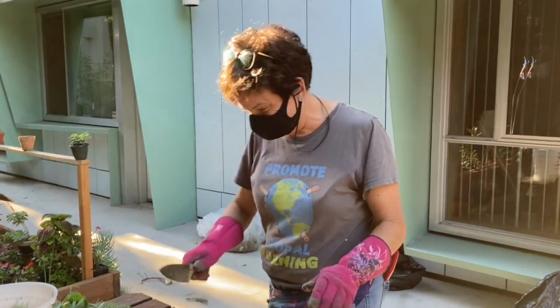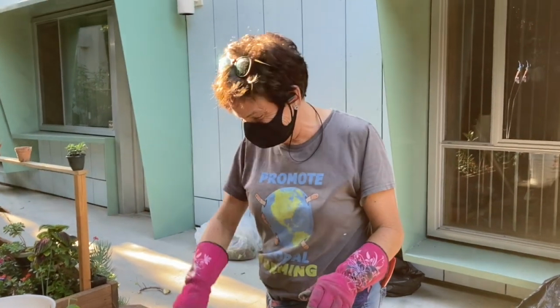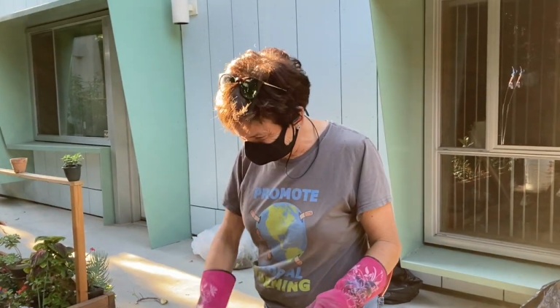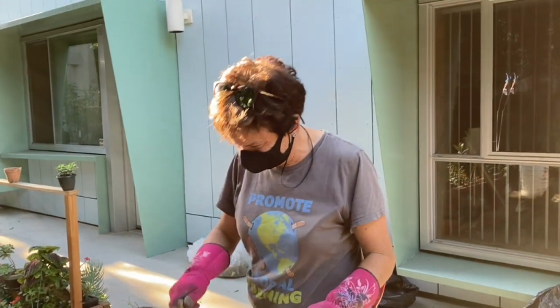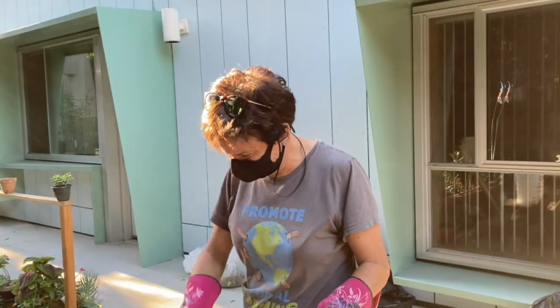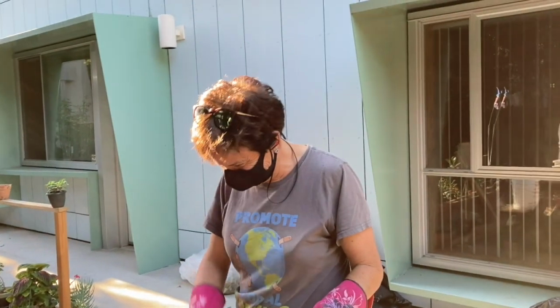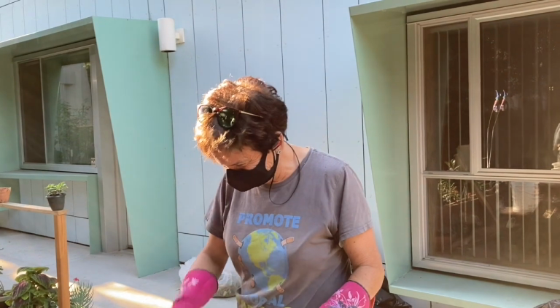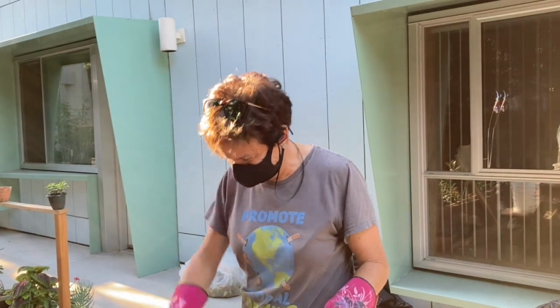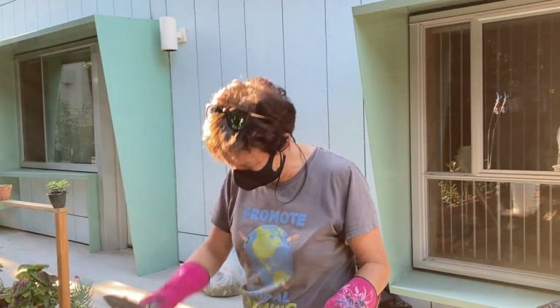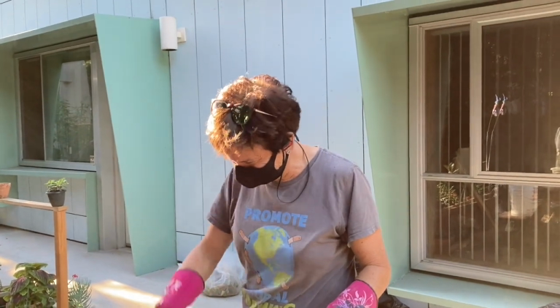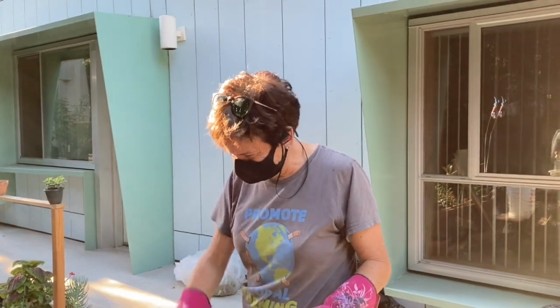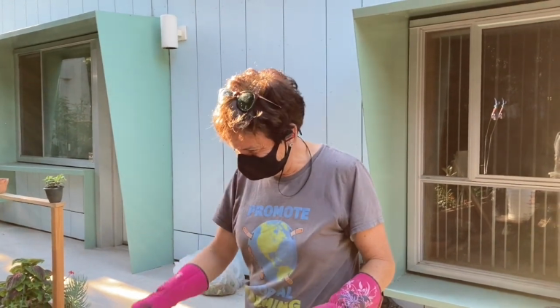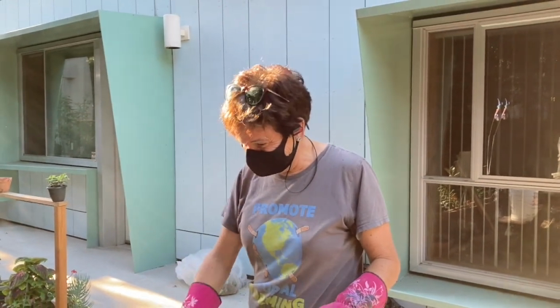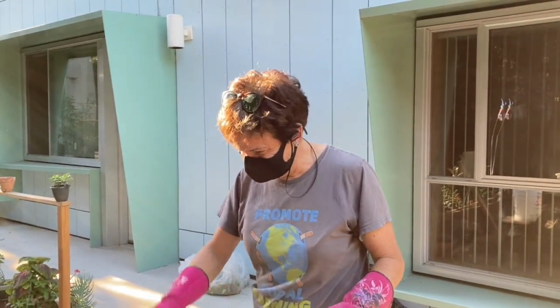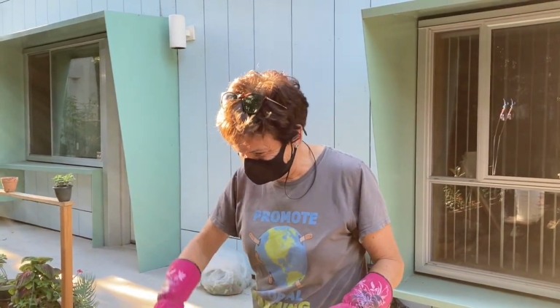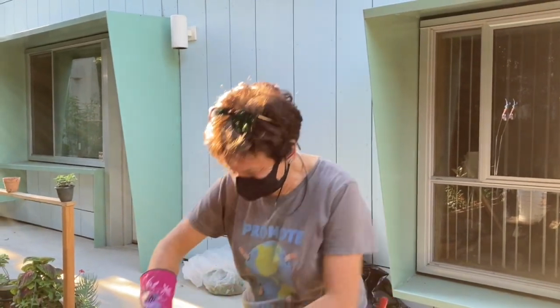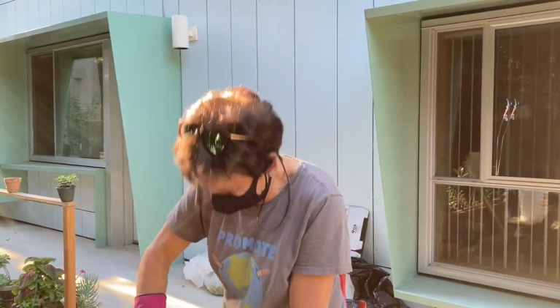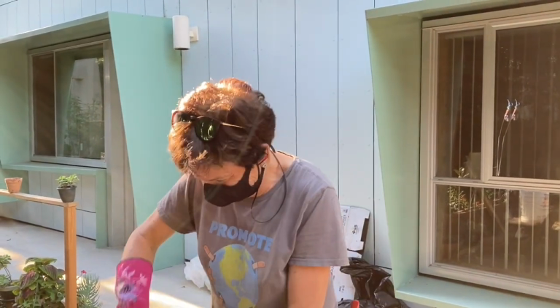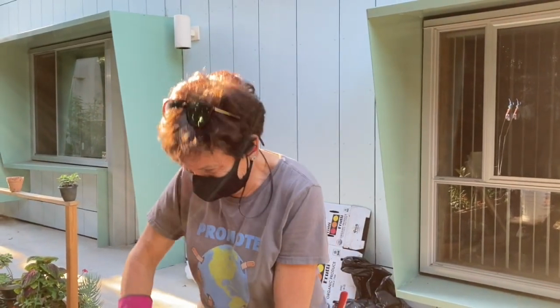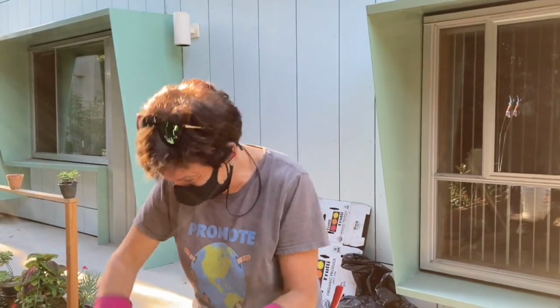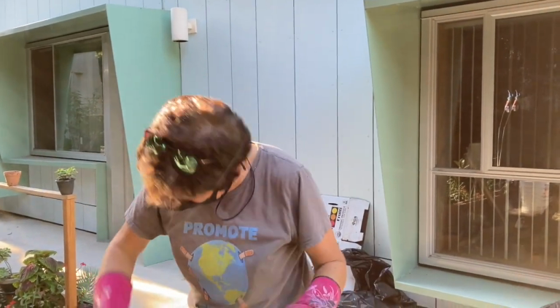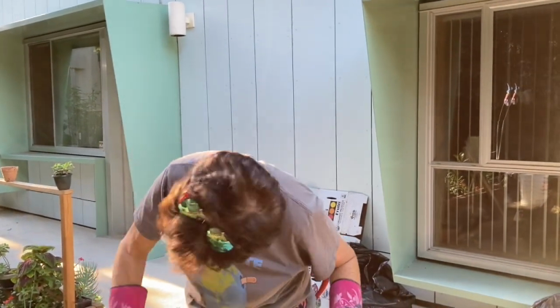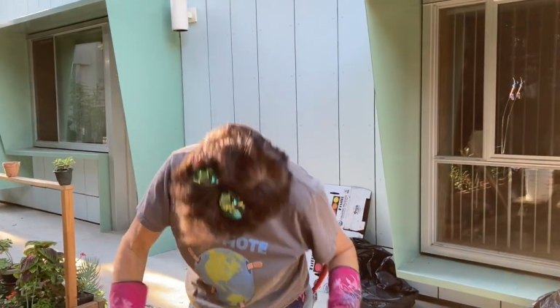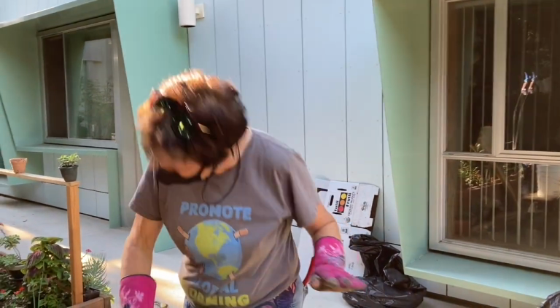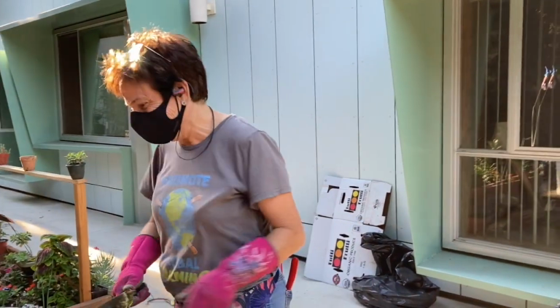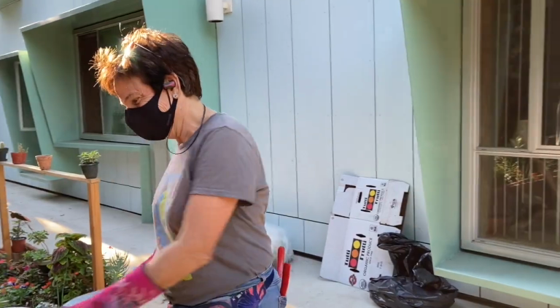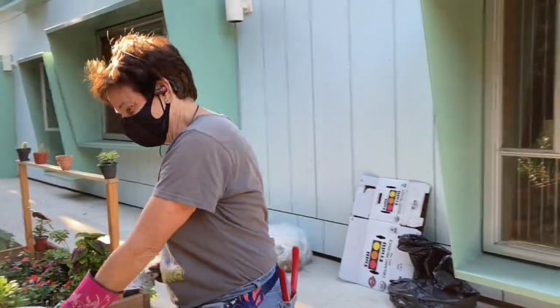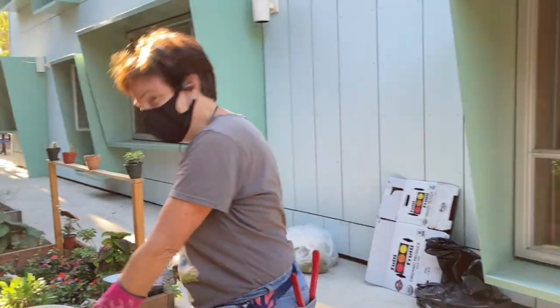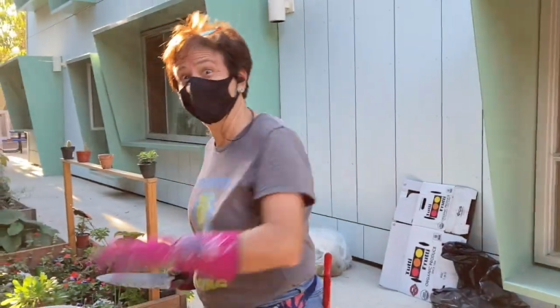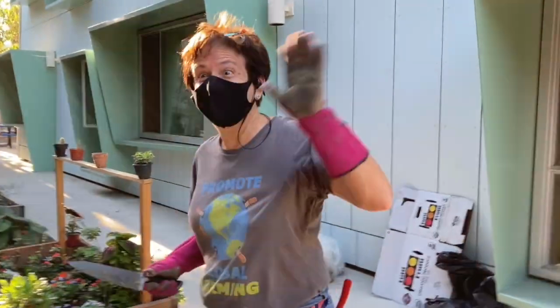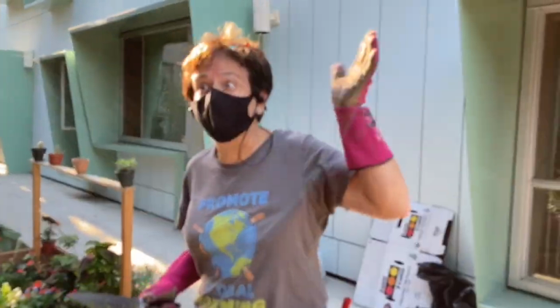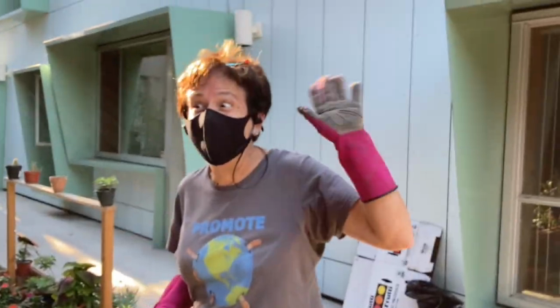Hello everybody, this is Hilo again from Growing Home Gardens with another episode of Something to Do in the Garden. Hi Harriet, how are you? Hi.